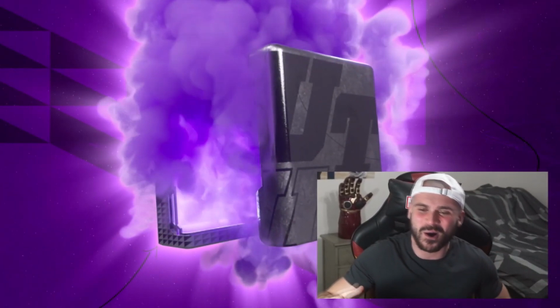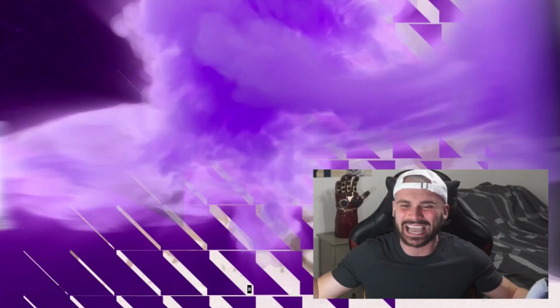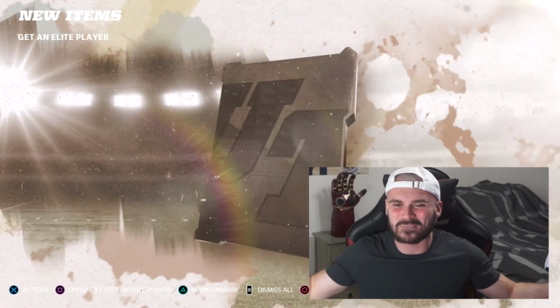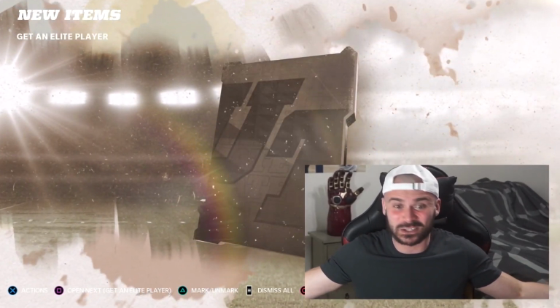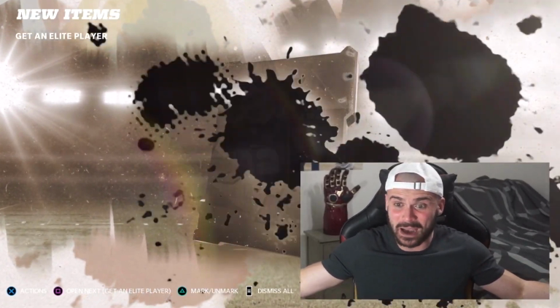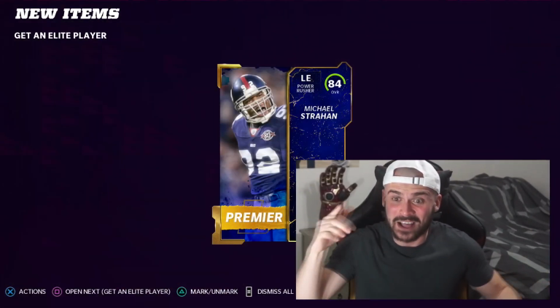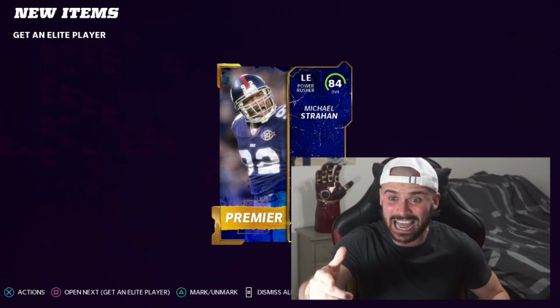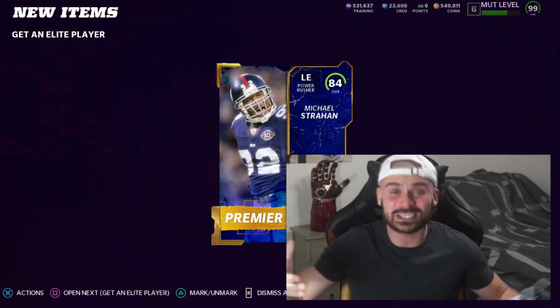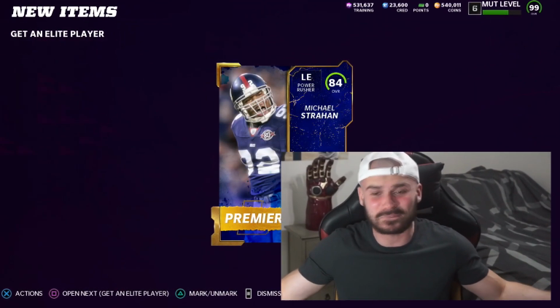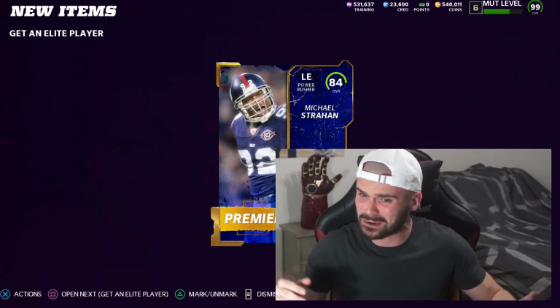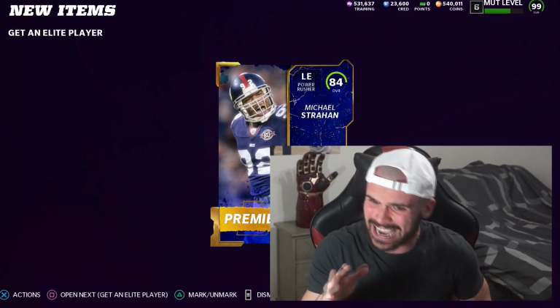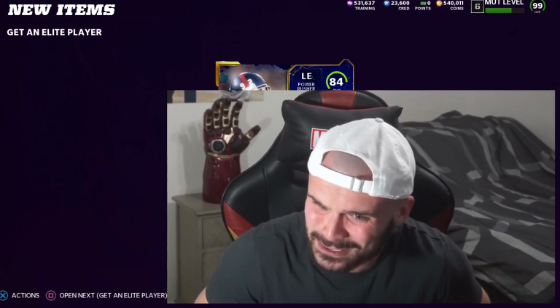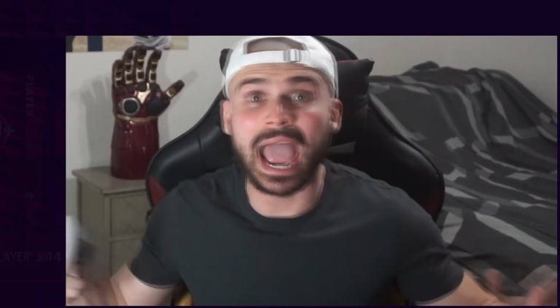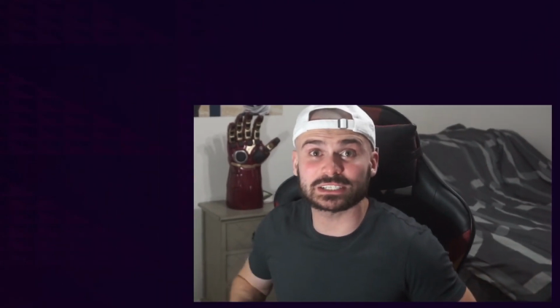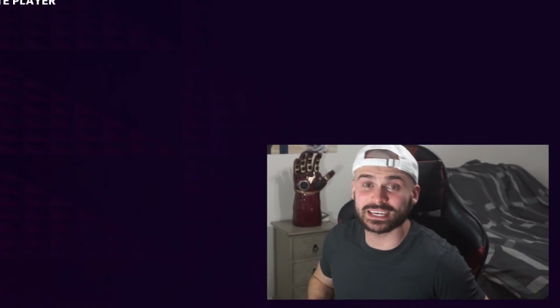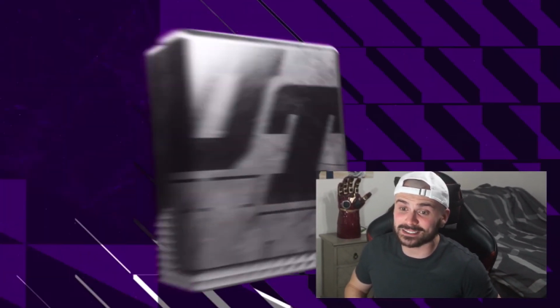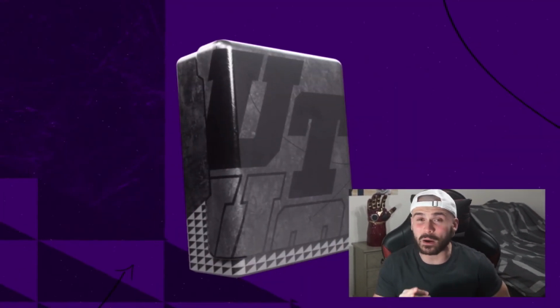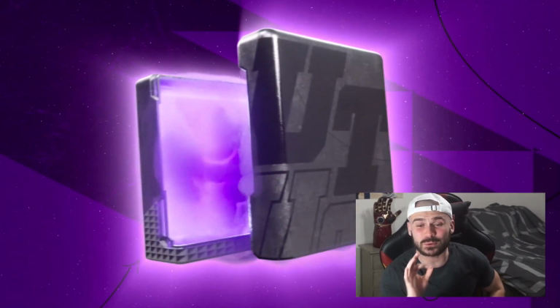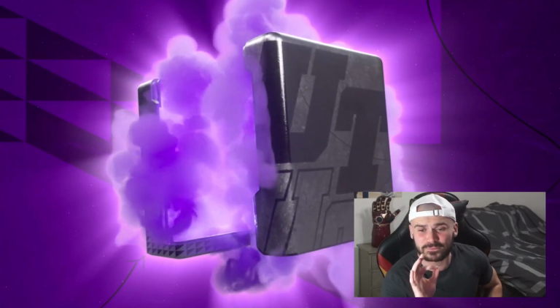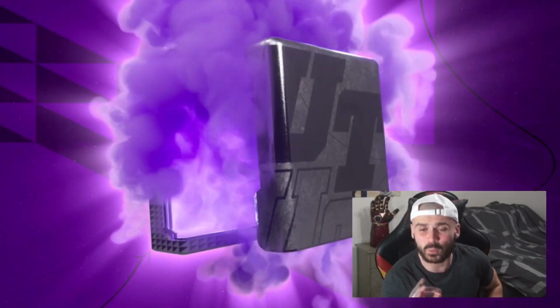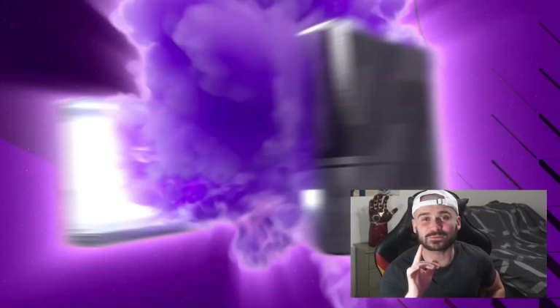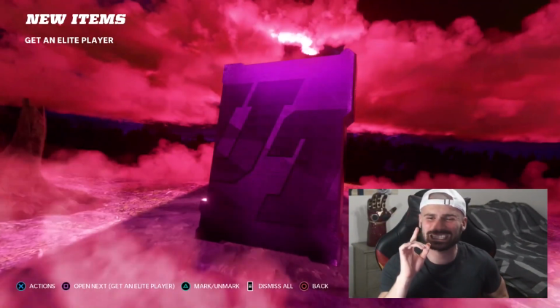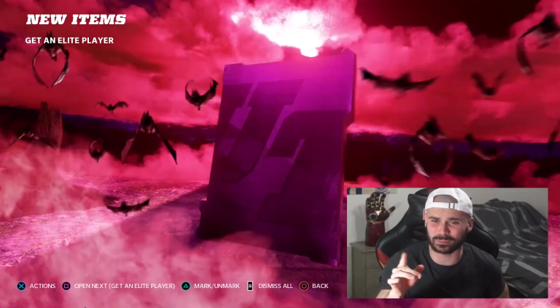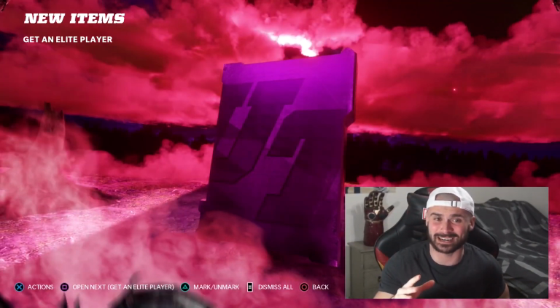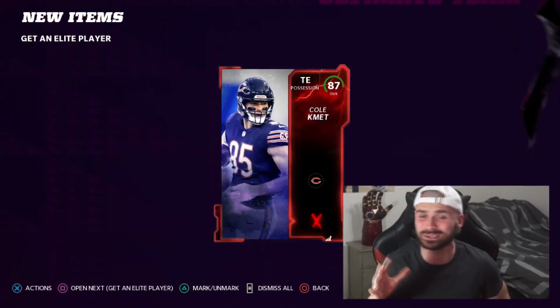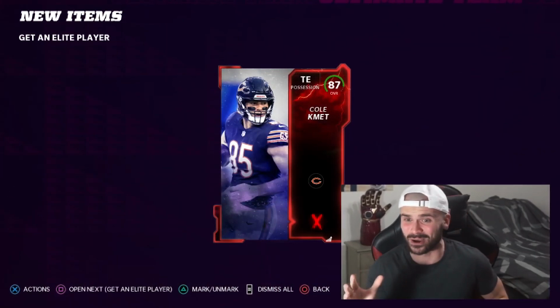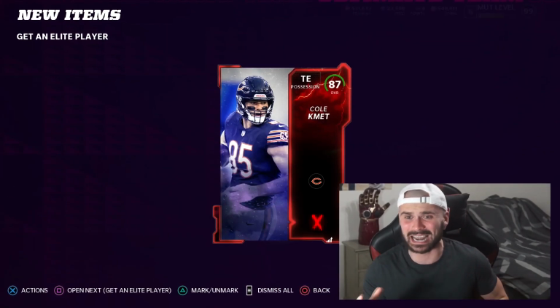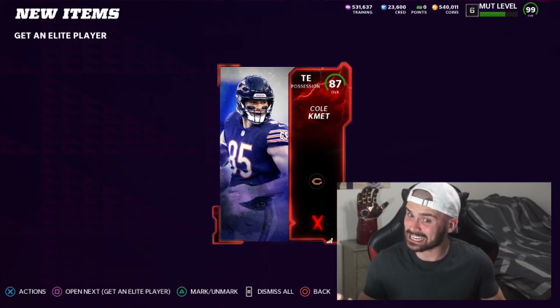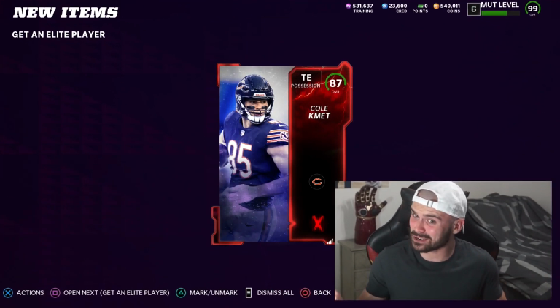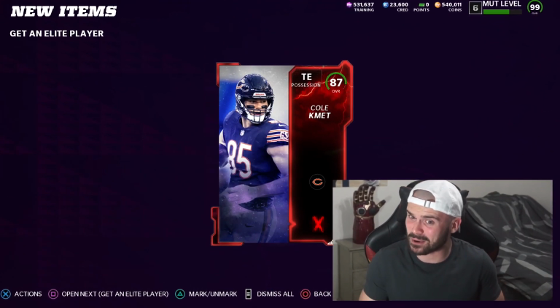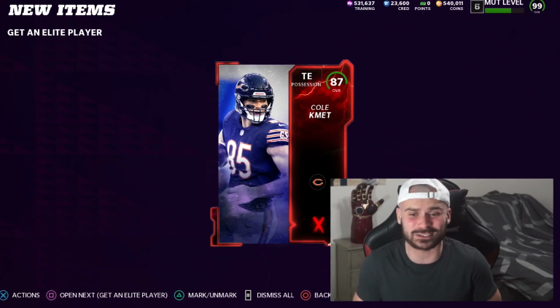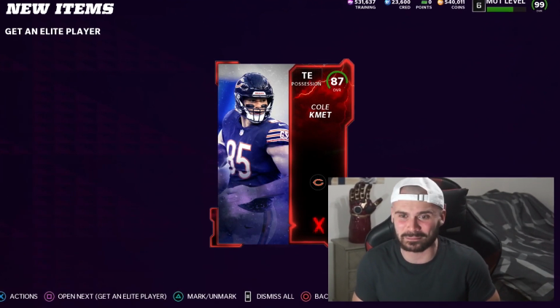Who are we getting in our first Elite Player Pack? Legend Animation 84, Michael Strayhead - not too bad. Any positions on the entire team that we do not fill, we have to use a silver player there, so we do not want that. And 87, Cole Command is our second player.